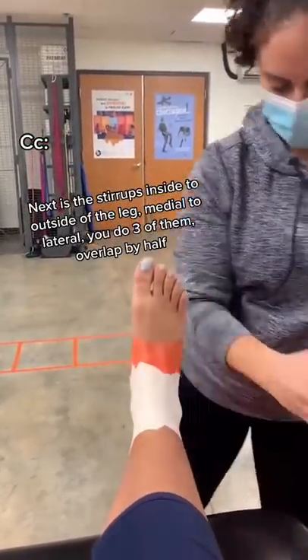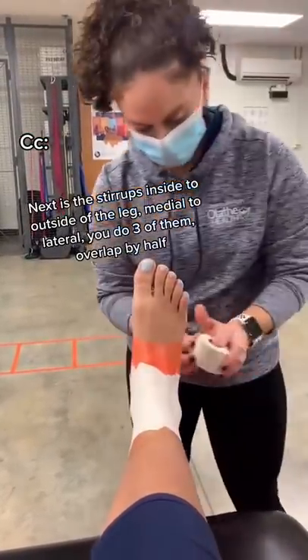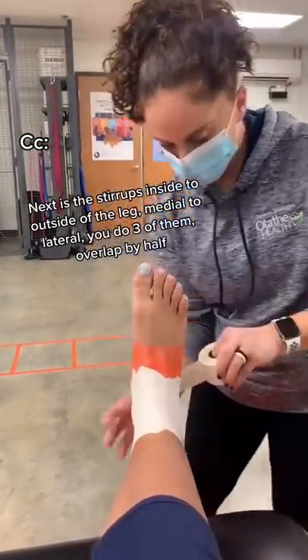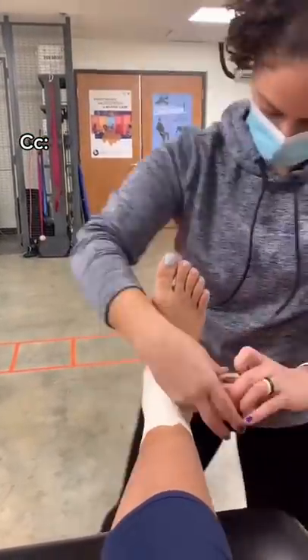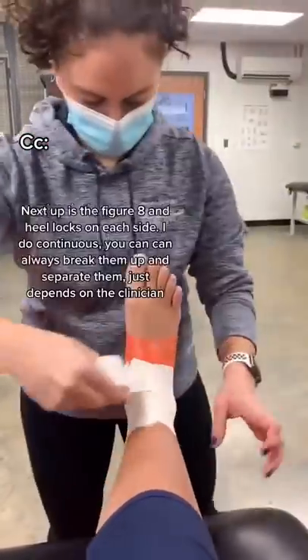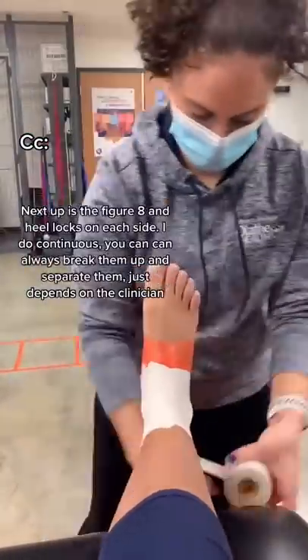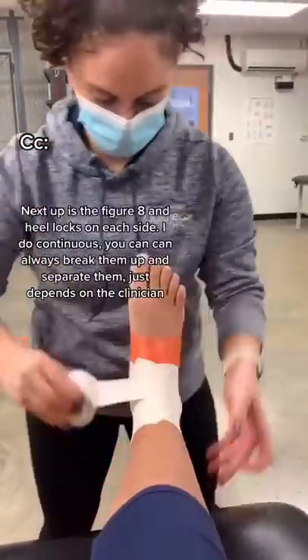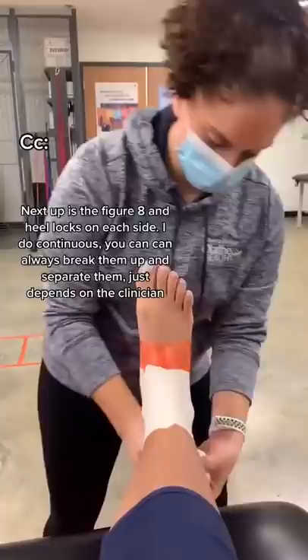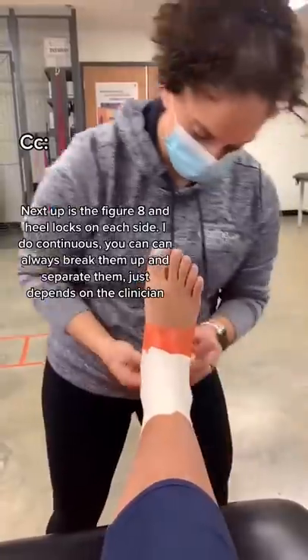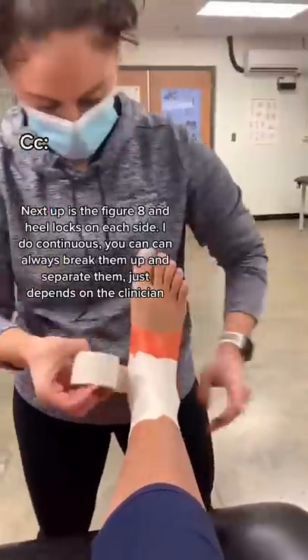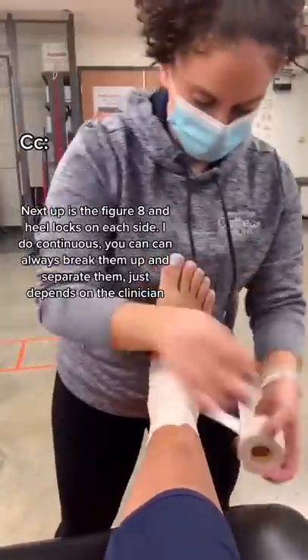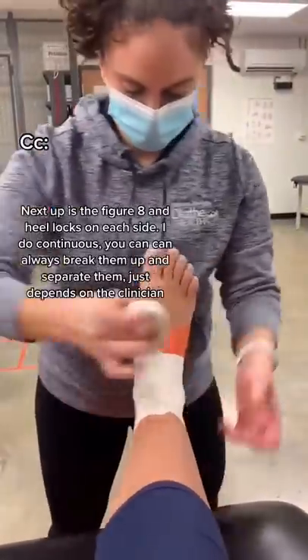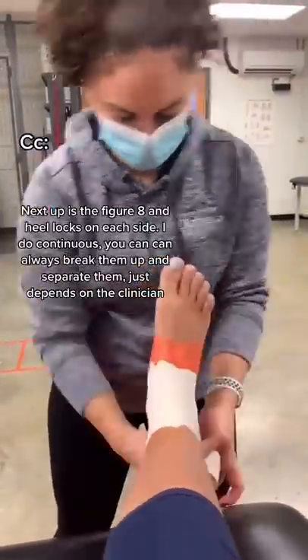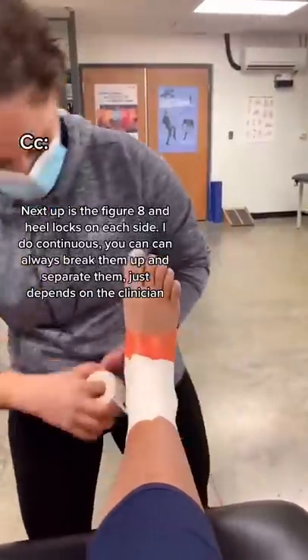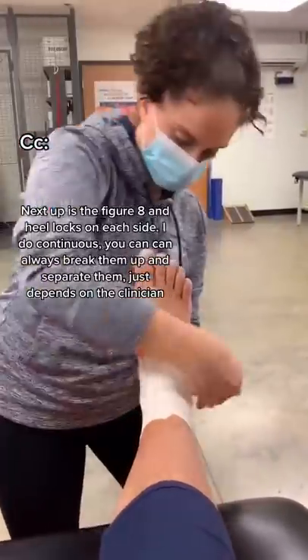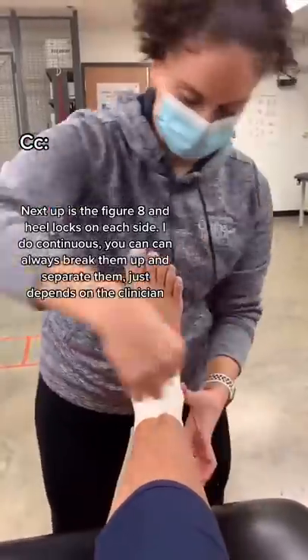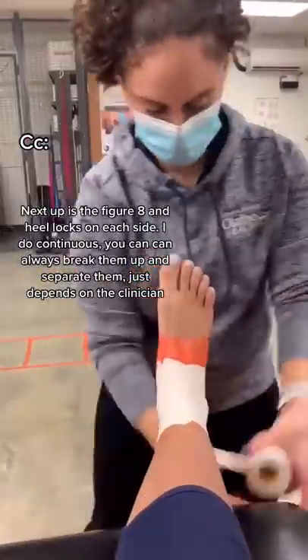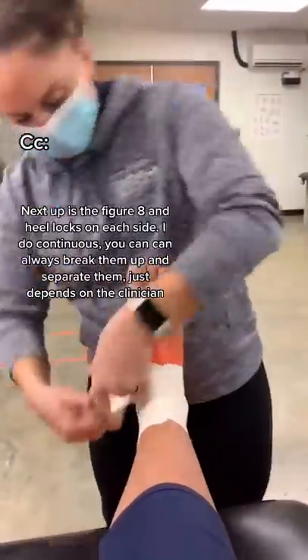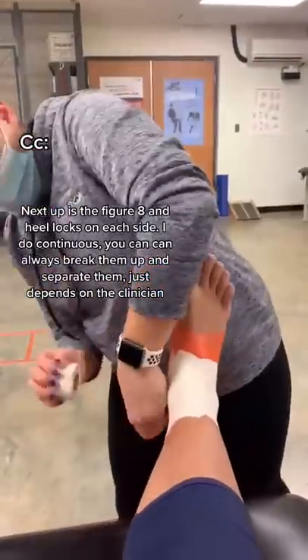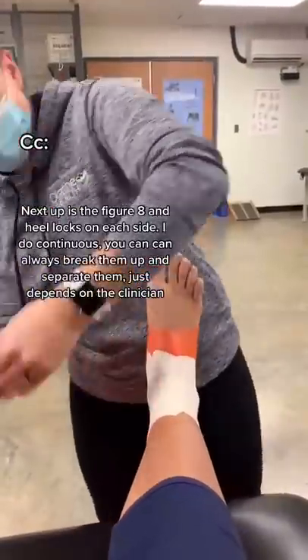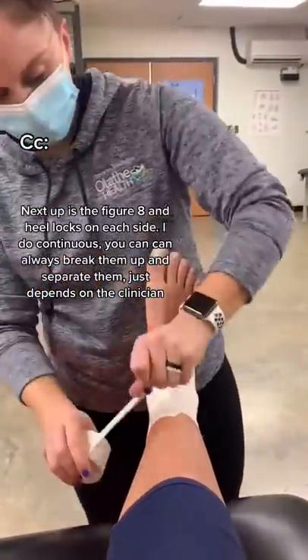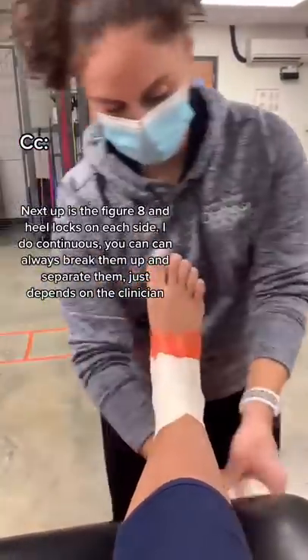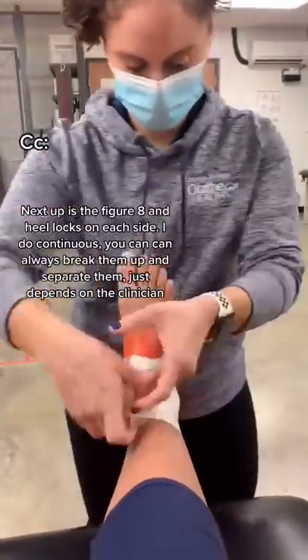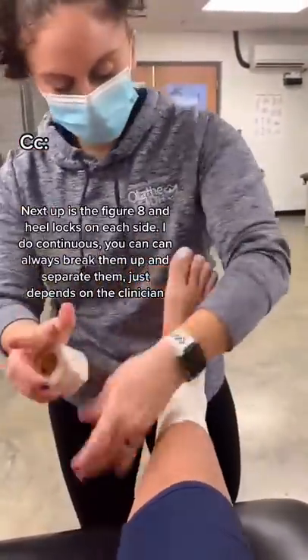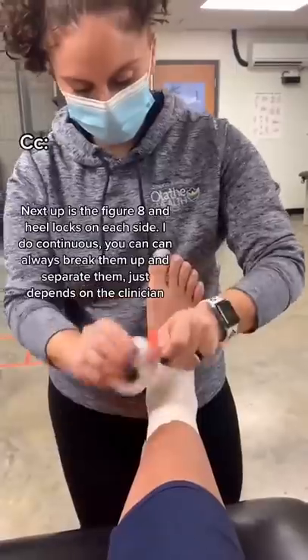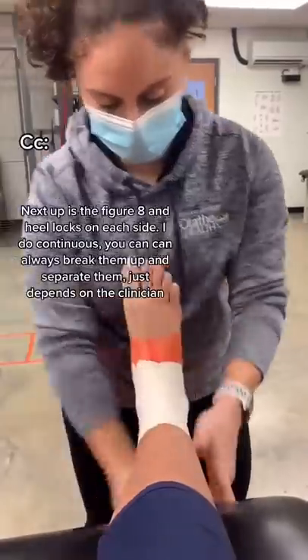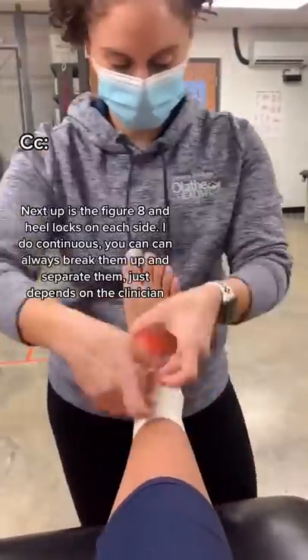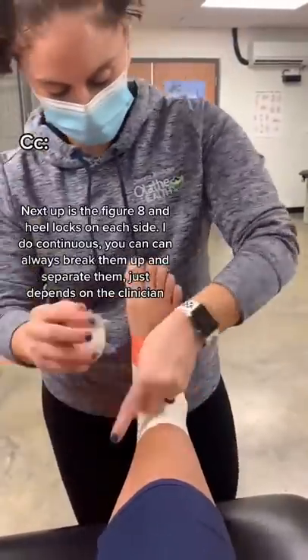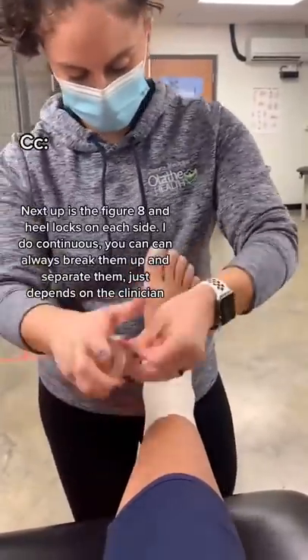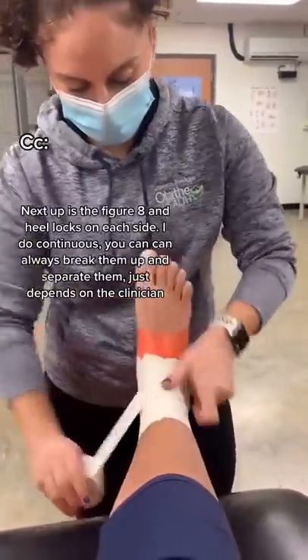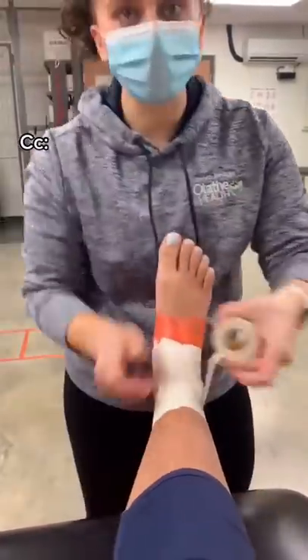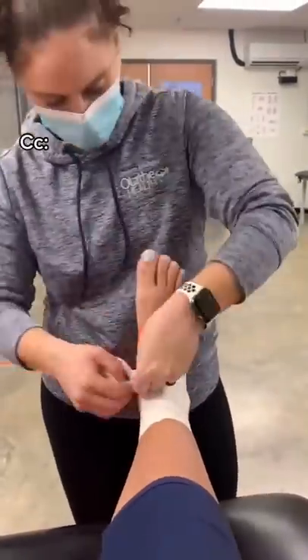Next up is going to be a figure eight and heel locks on each side. I do them continuous, but you can always break them up and separate them — just depends on the clinician.